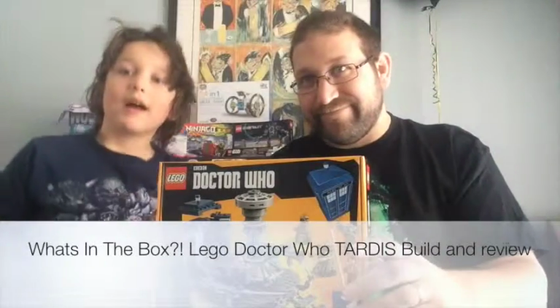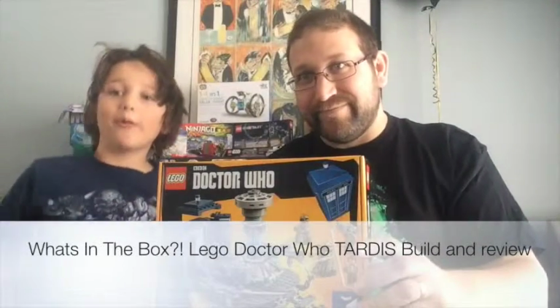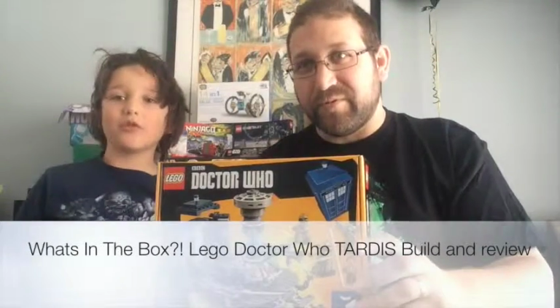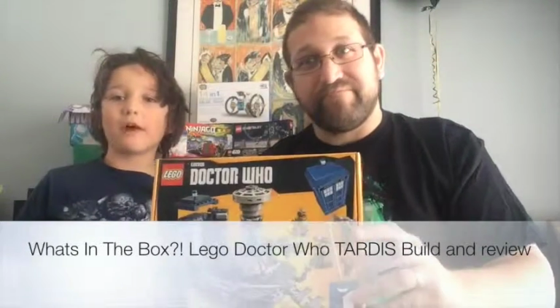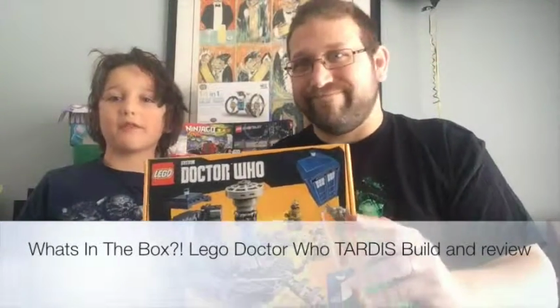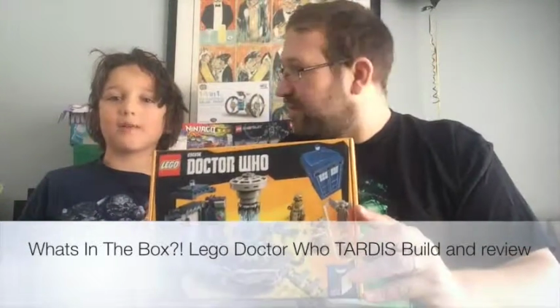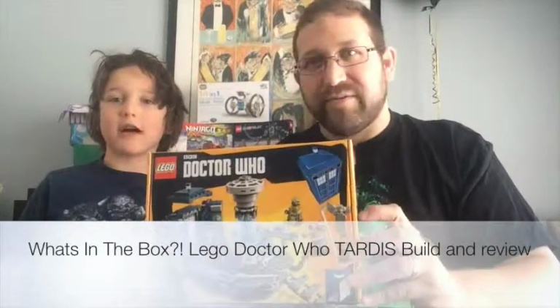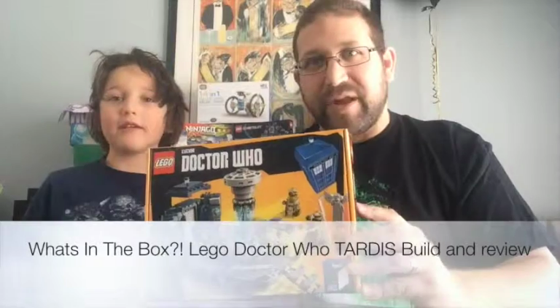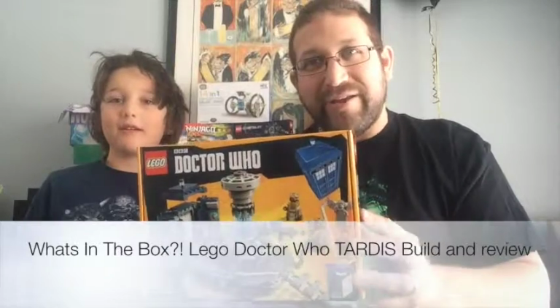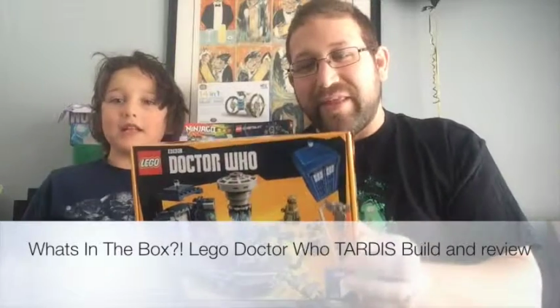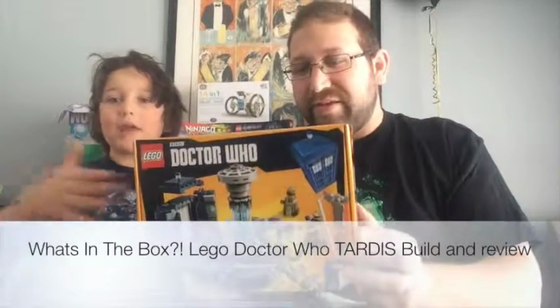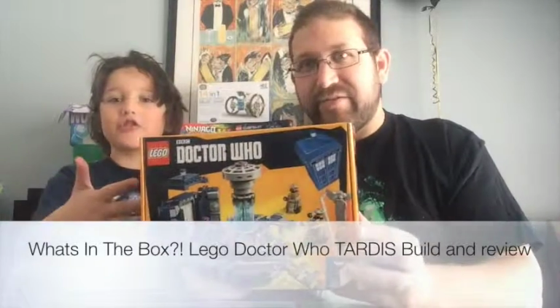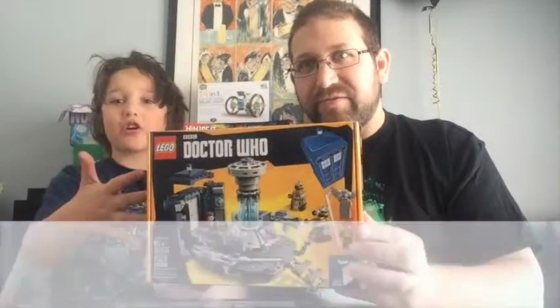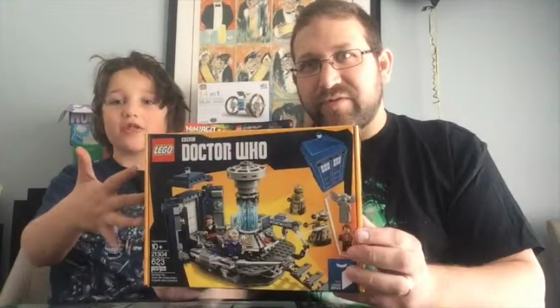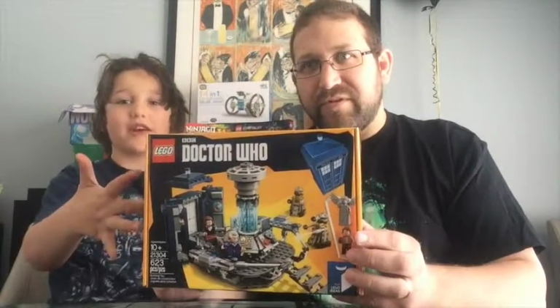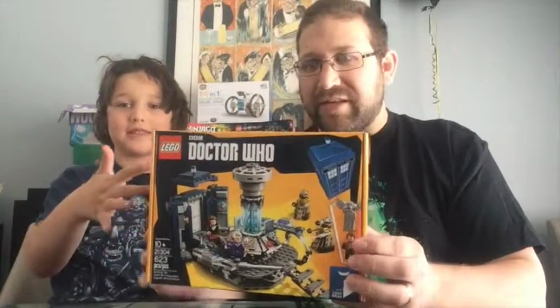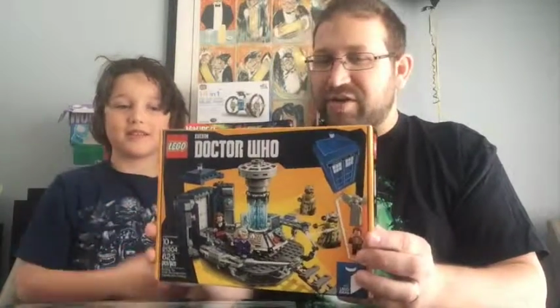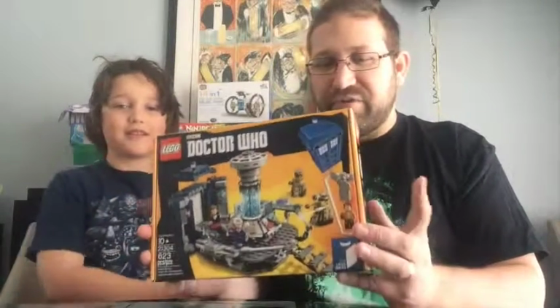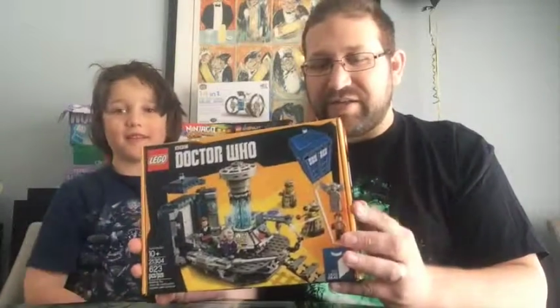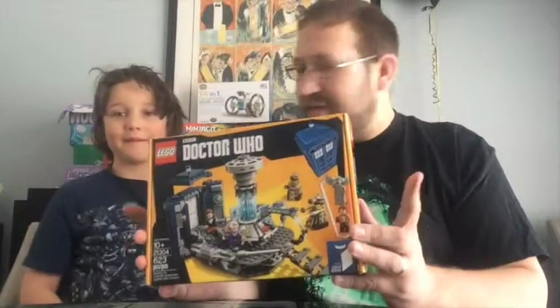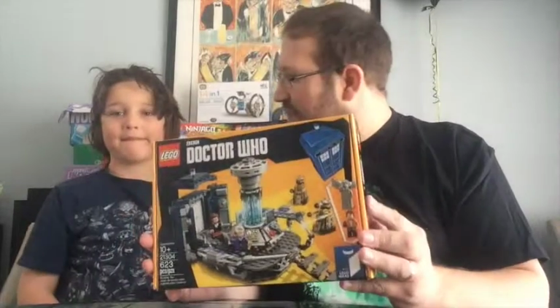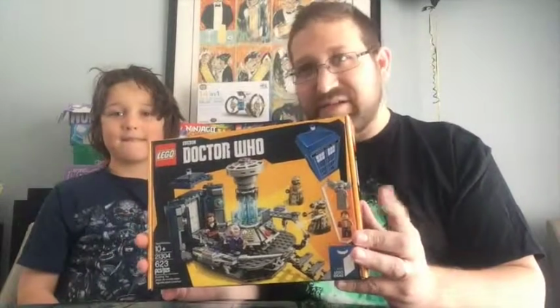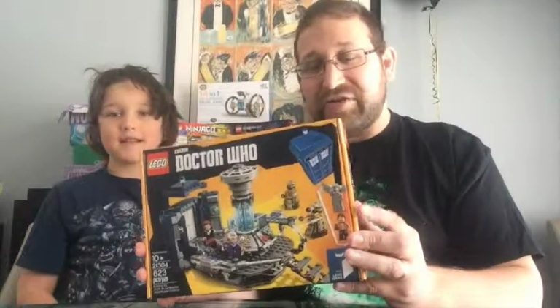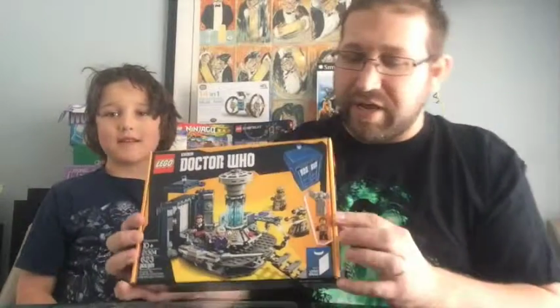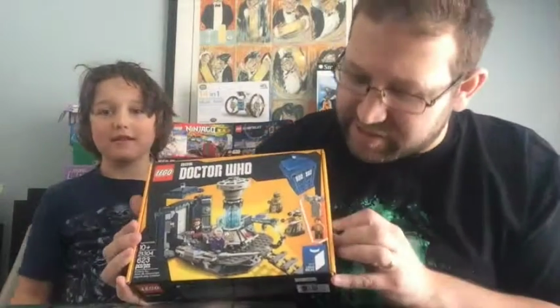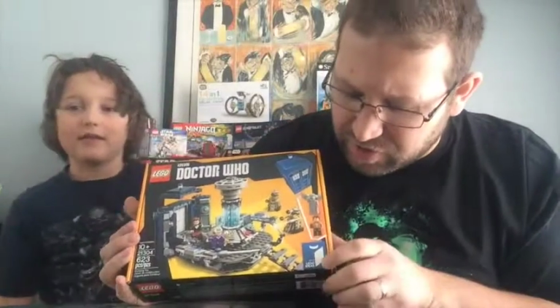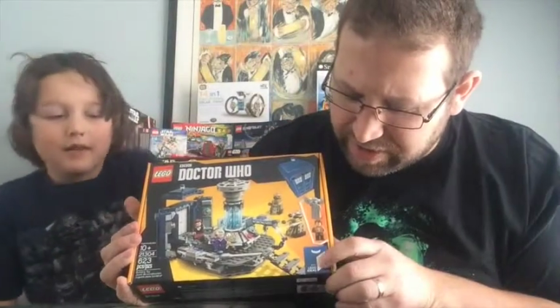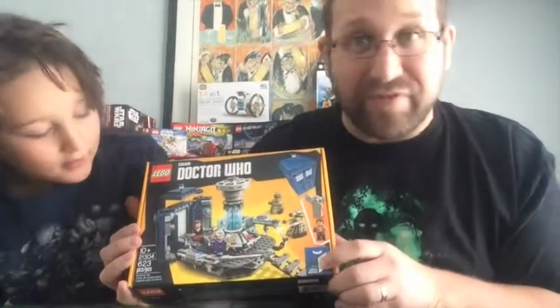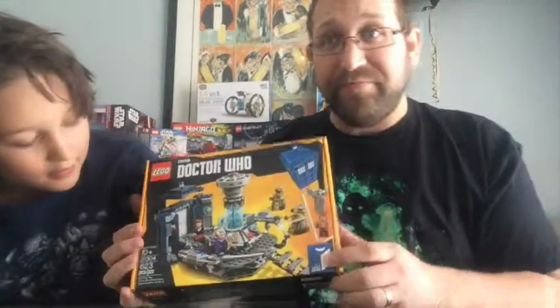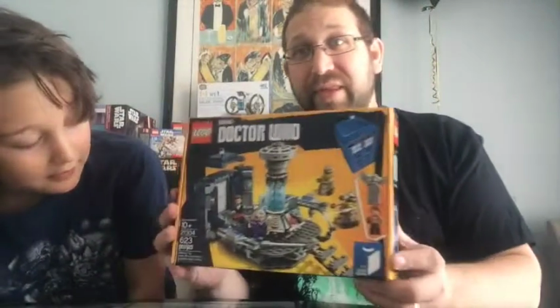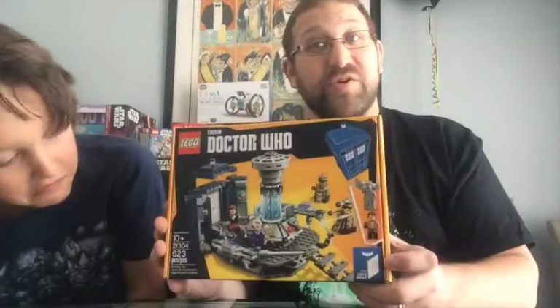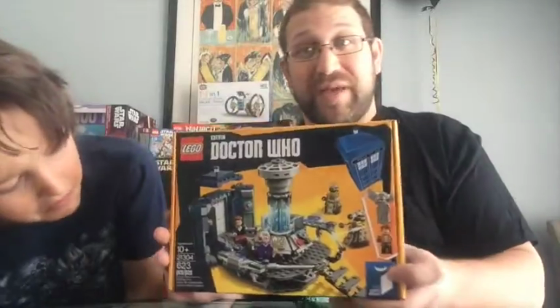Hi, and welcome to another episode of What's in the Box. I'm Evan. I'm Ryan. And today we have the Doctor Who TARDIS! Yeah, Lego Doctor Who. This is from the Lego Ideas Collection, and this is number 11. This goes to 11.